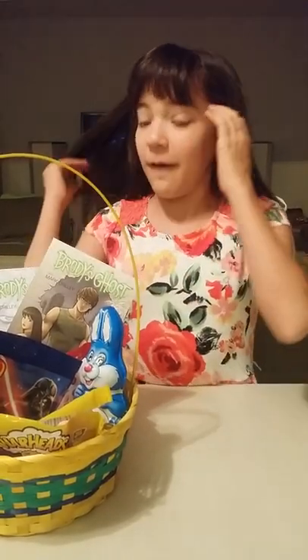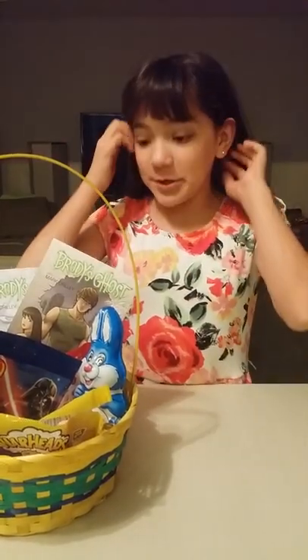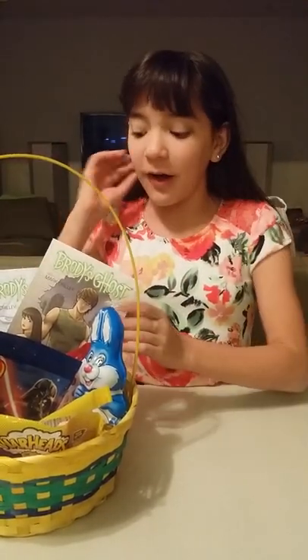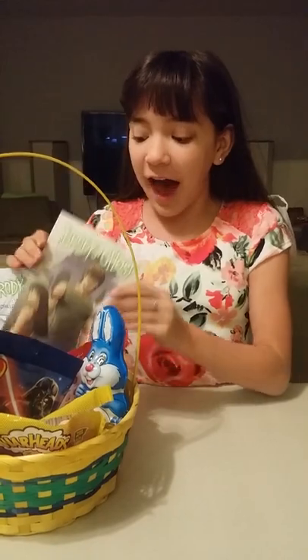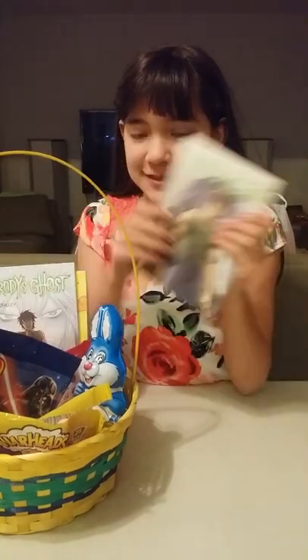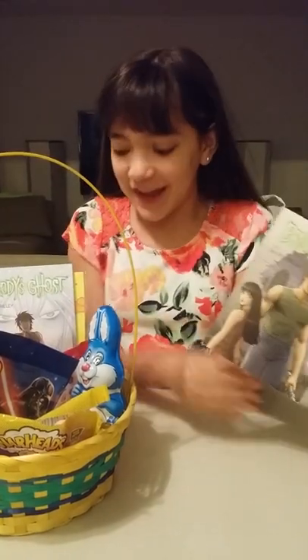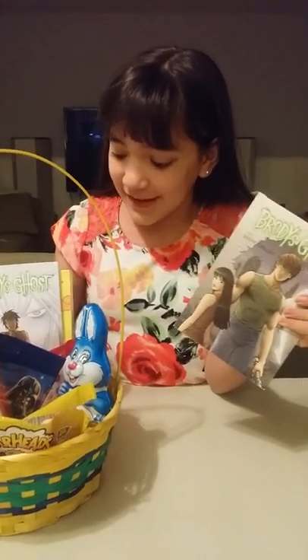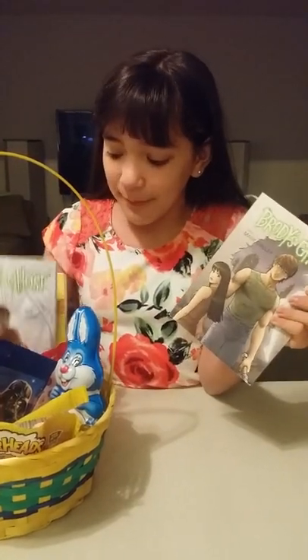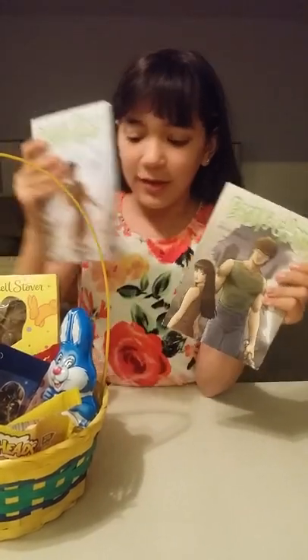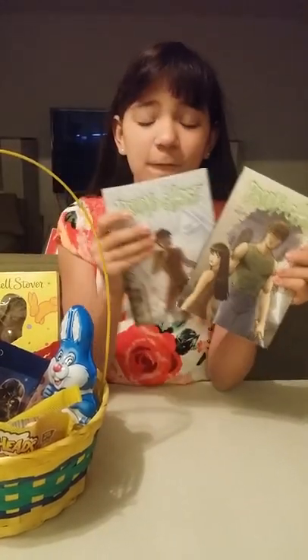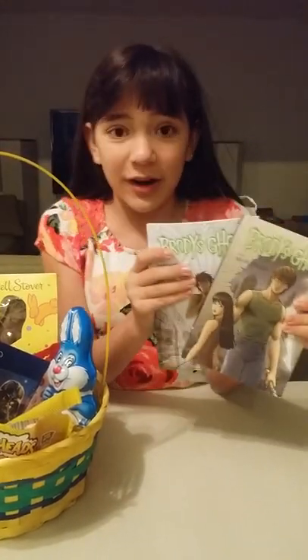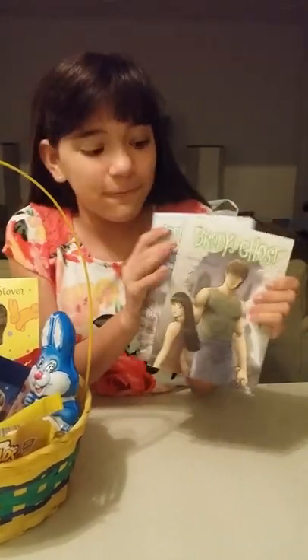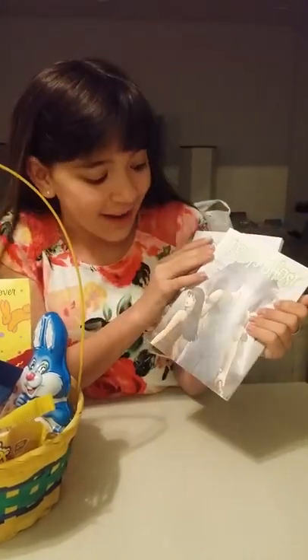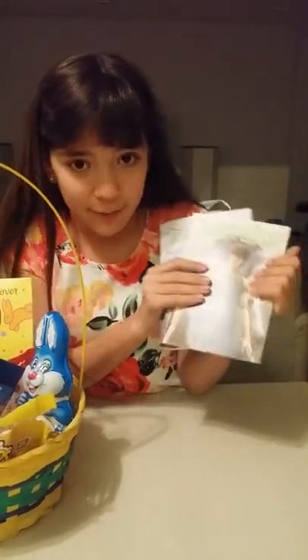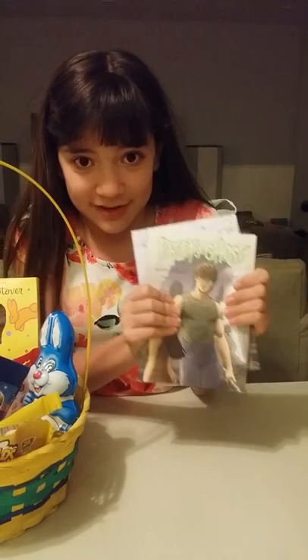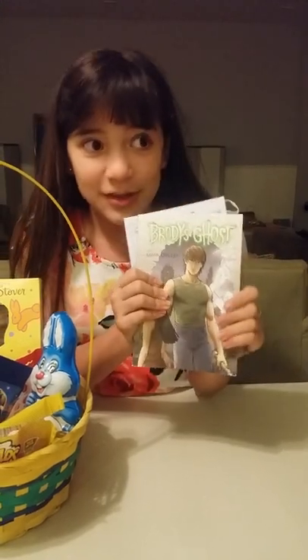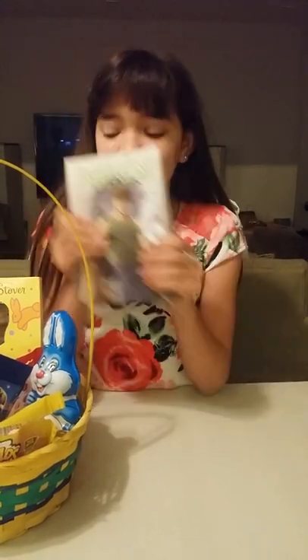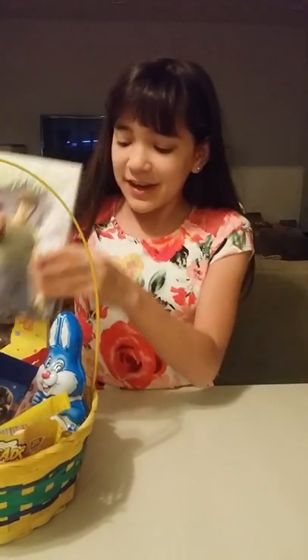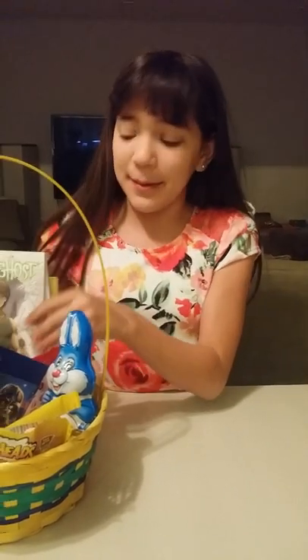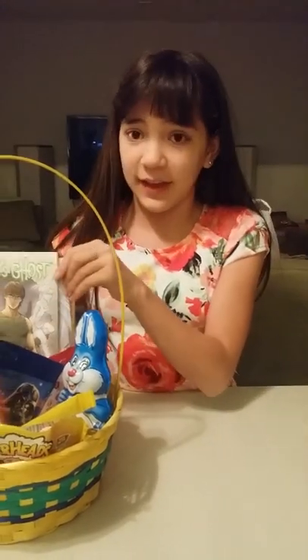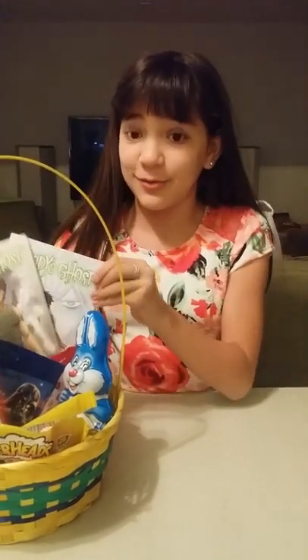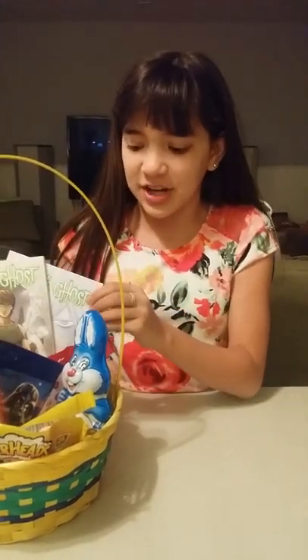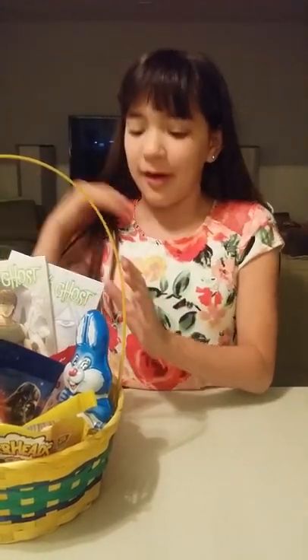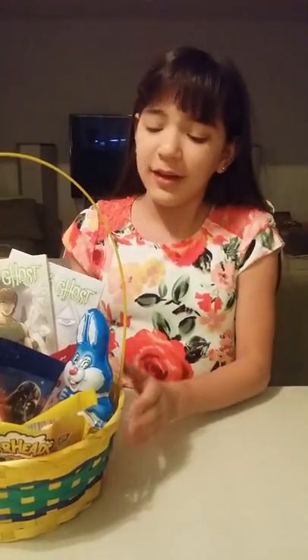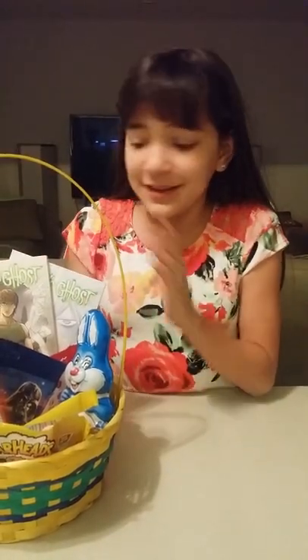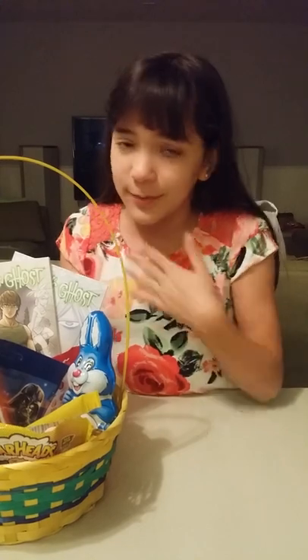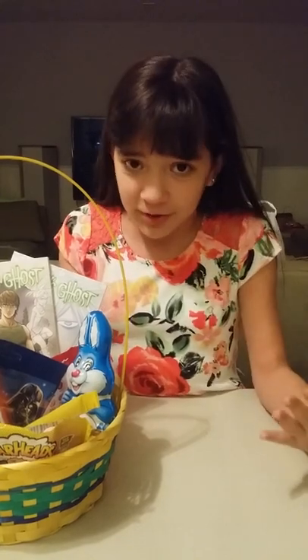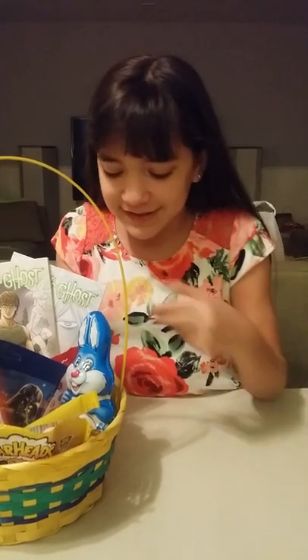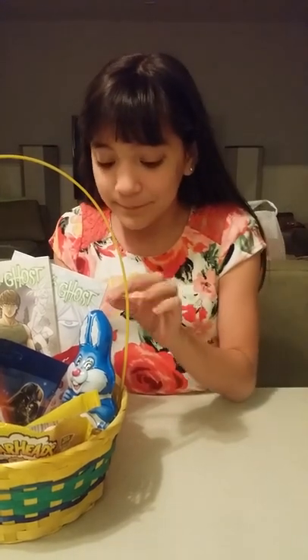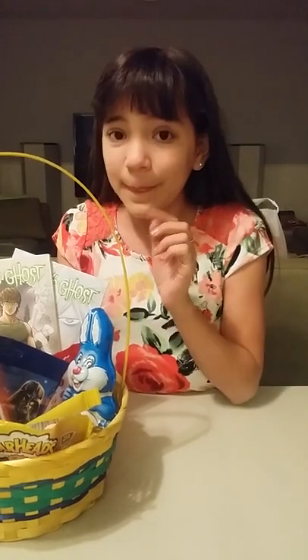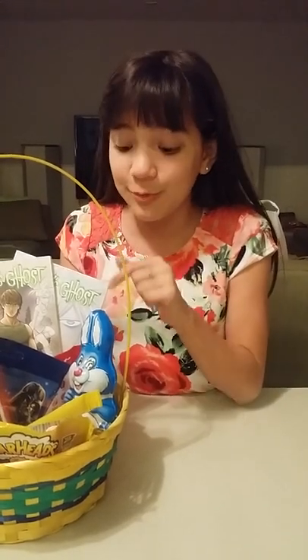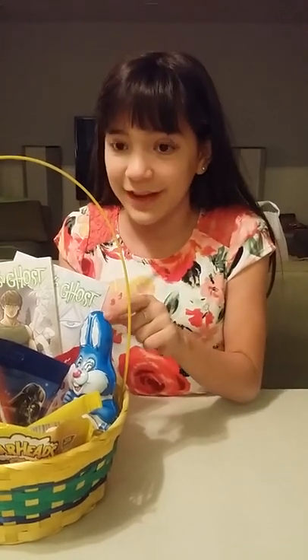First of all, I am super excited because I got book 4 and 5 of Brody's Ghost, which is by Mark Crilly. You gotta check those out — he's one of my favorite artists and you really have to check him out.